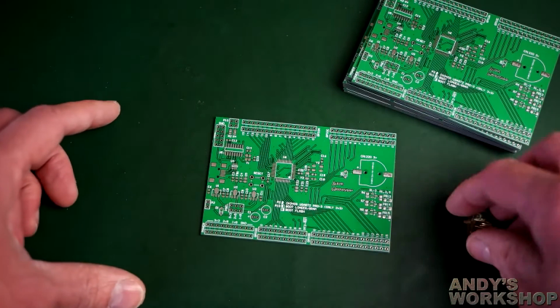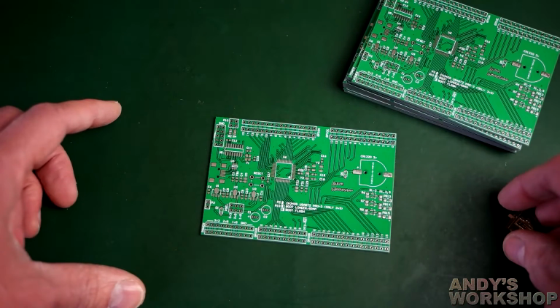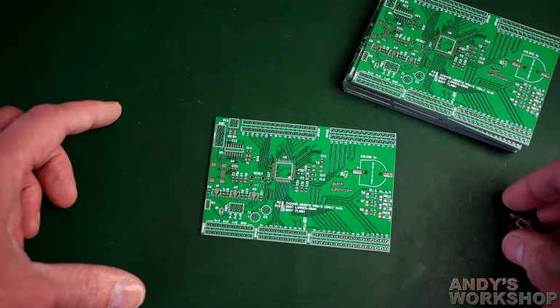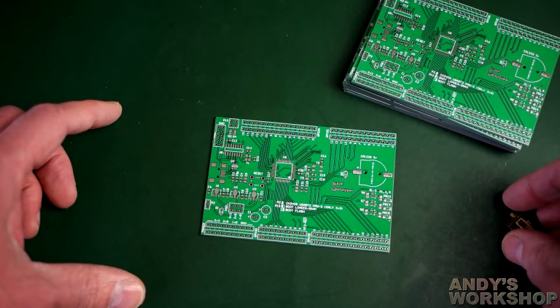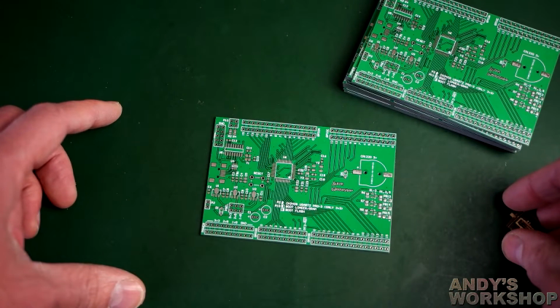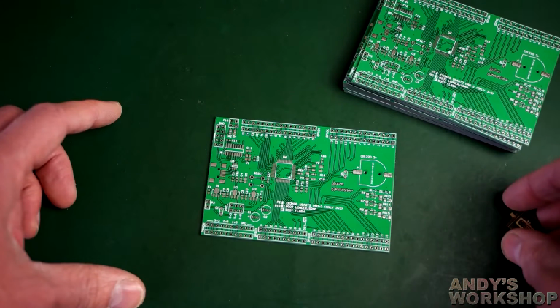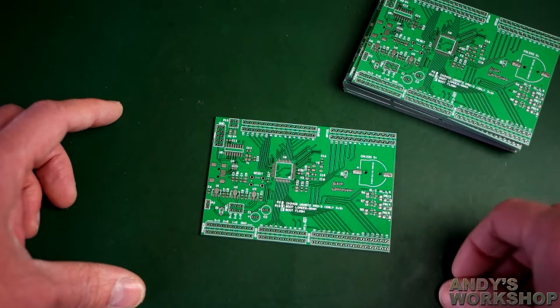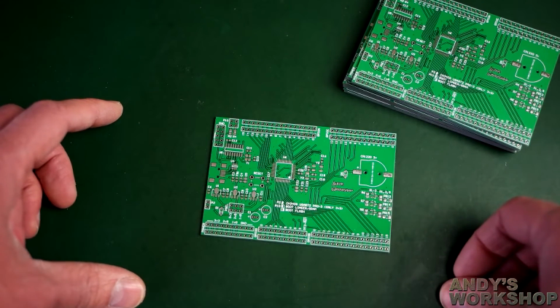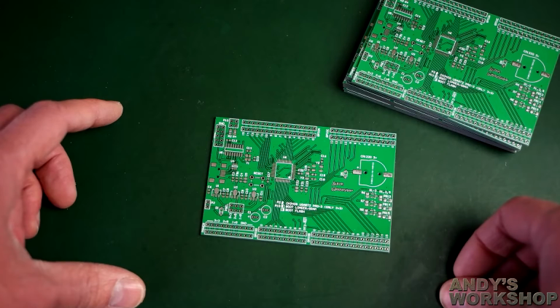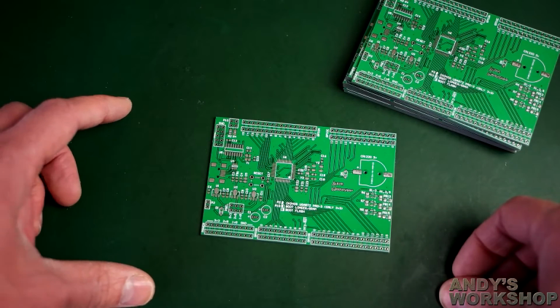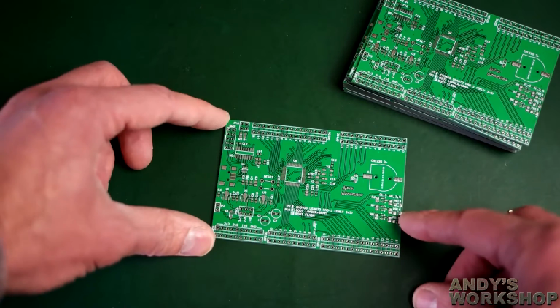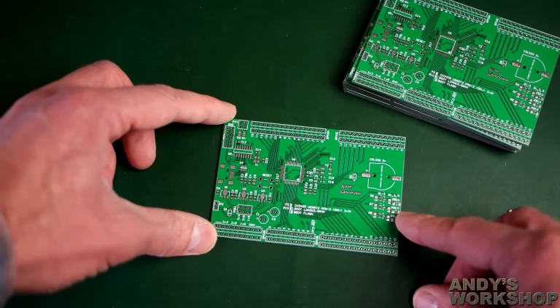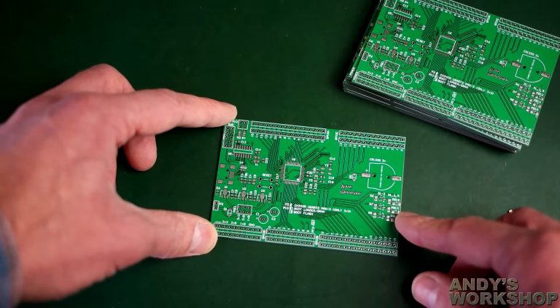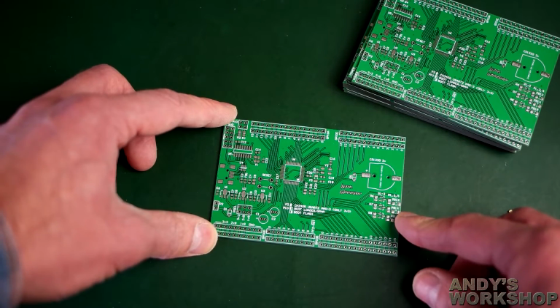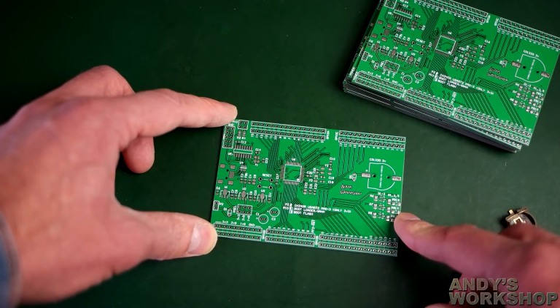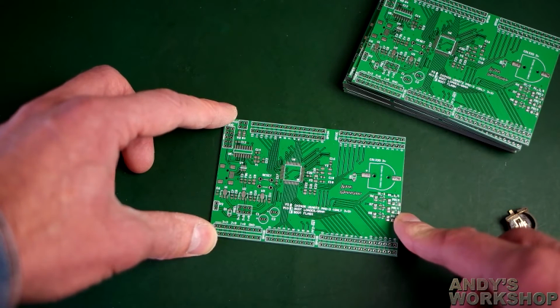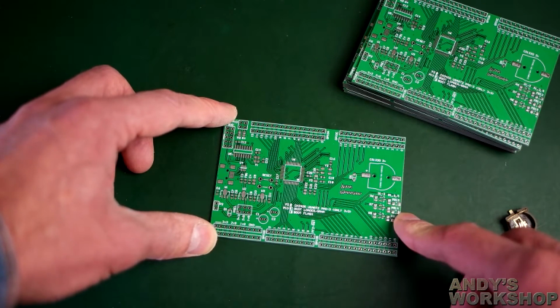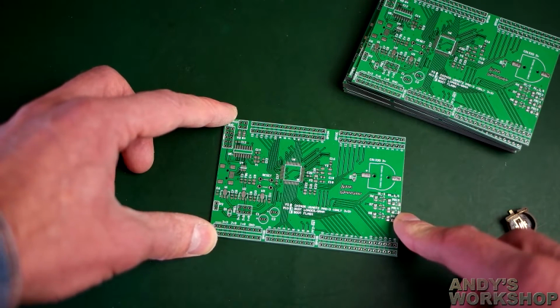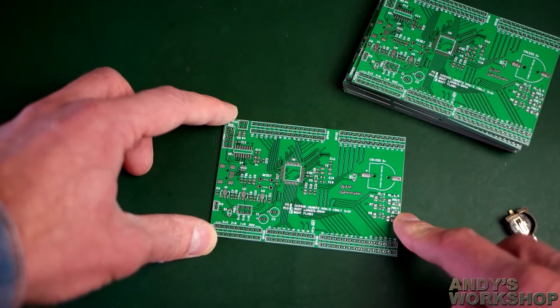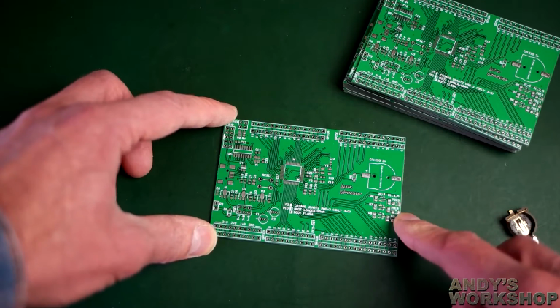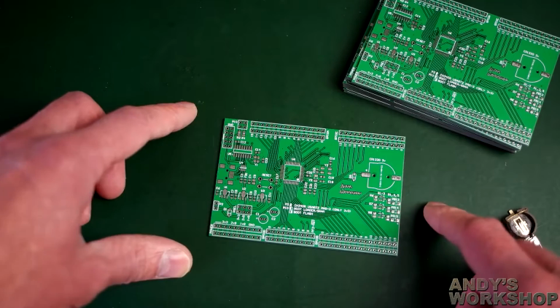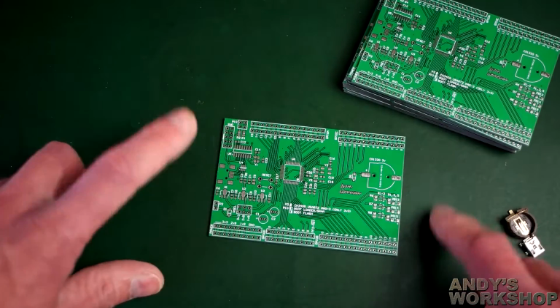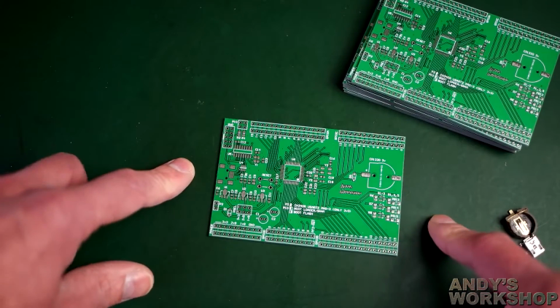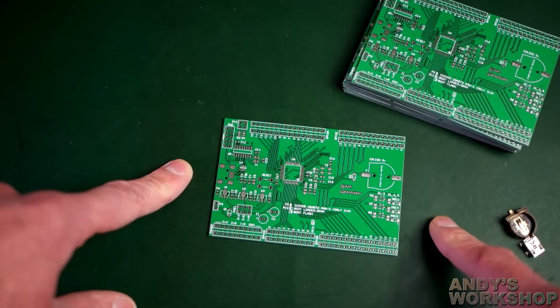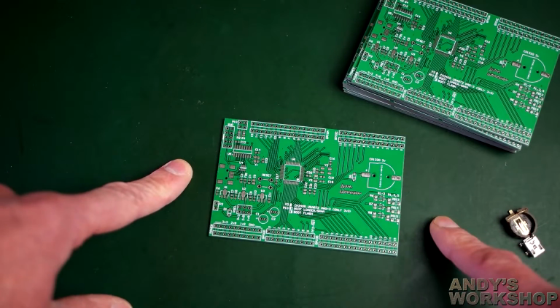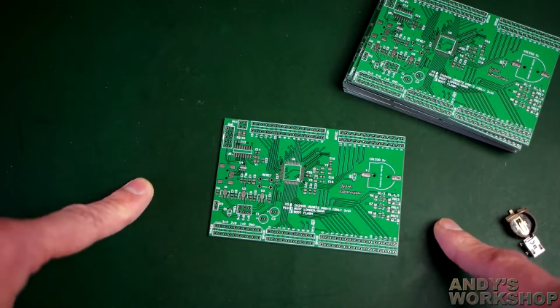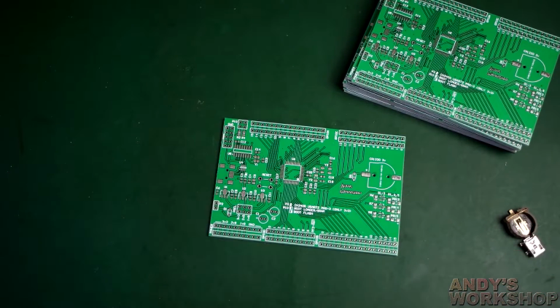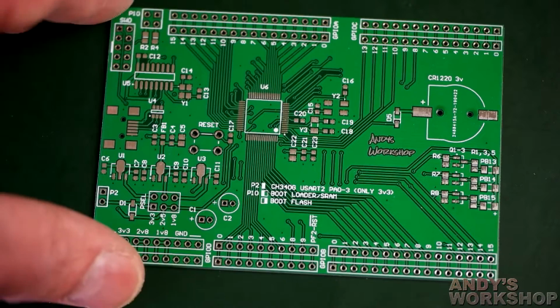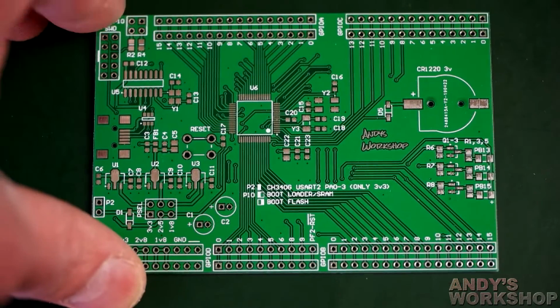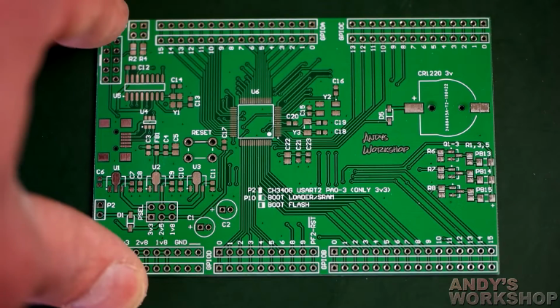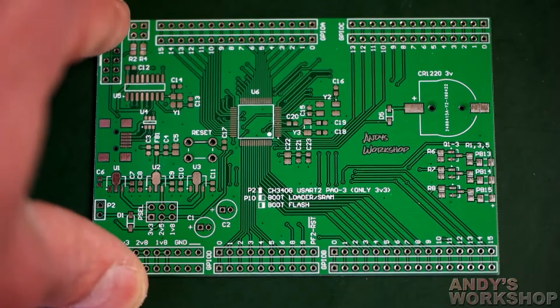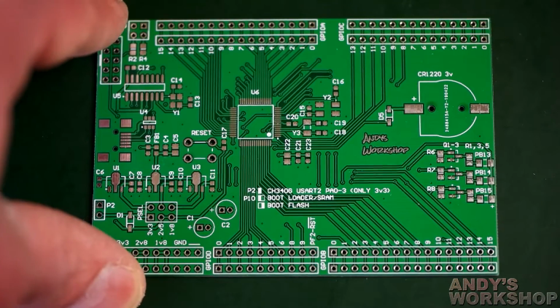Next I want to check the silkscreen, drill holes, and compare the quality to the four-layer board. For that I'm going to need my macro lens — I'll just swap over to that now. Right, I'm back with the macro lens attached so we can see a bit more detail.